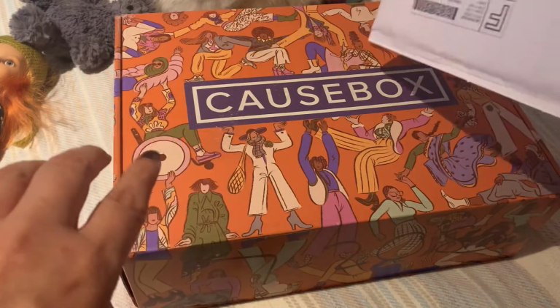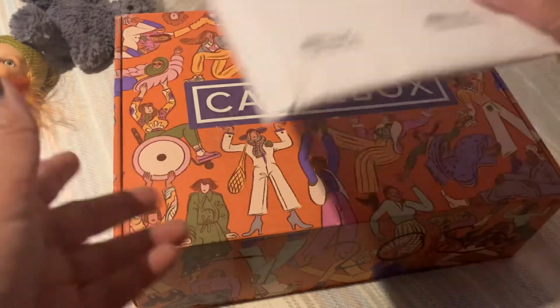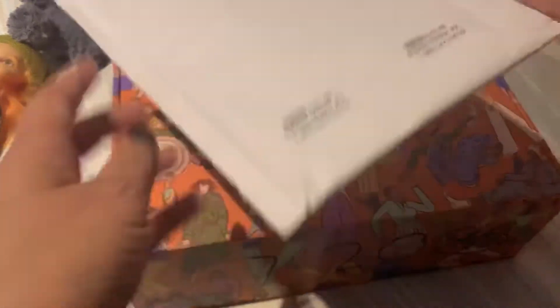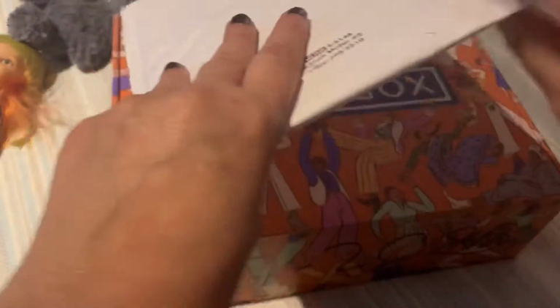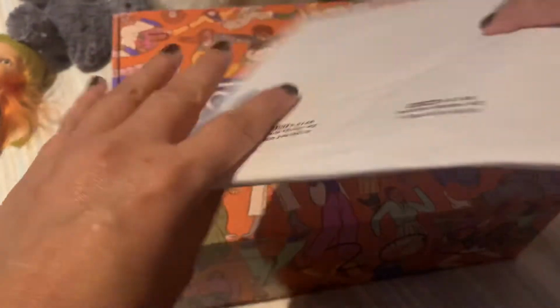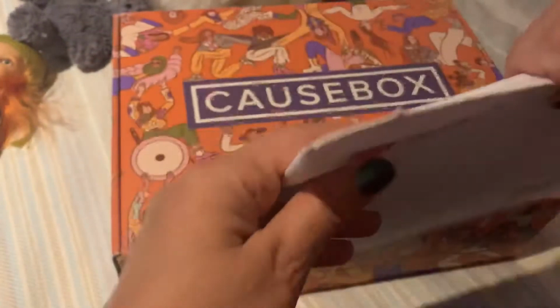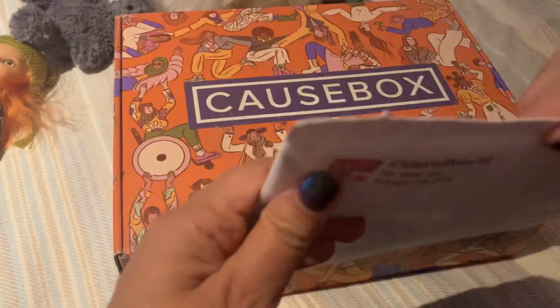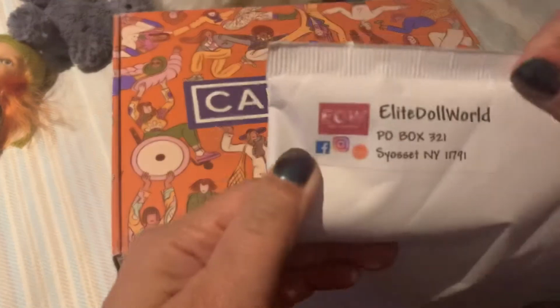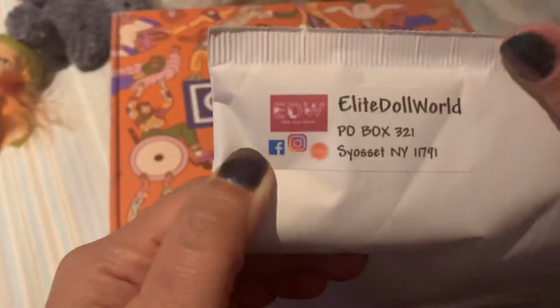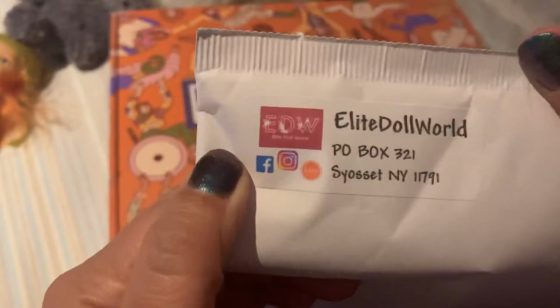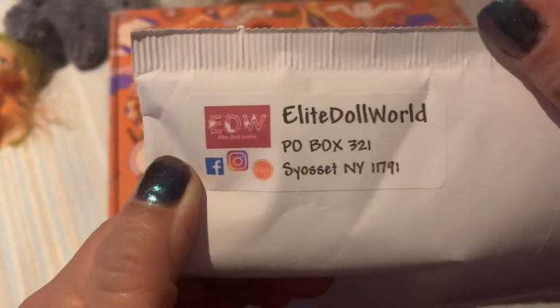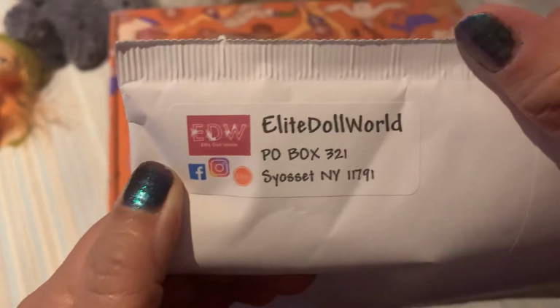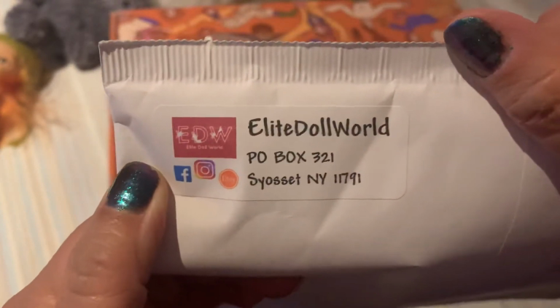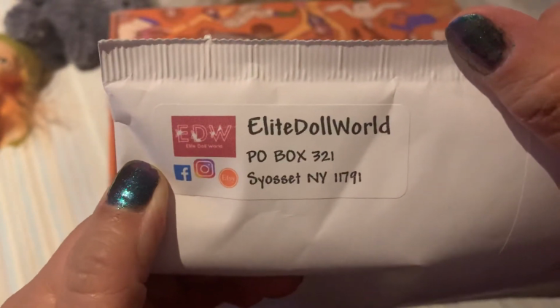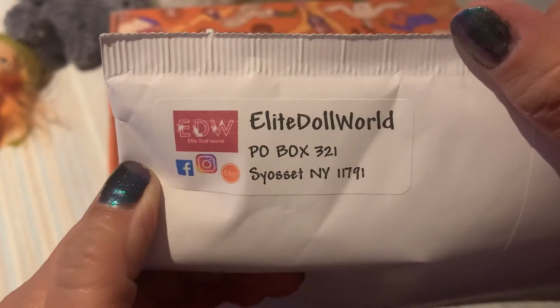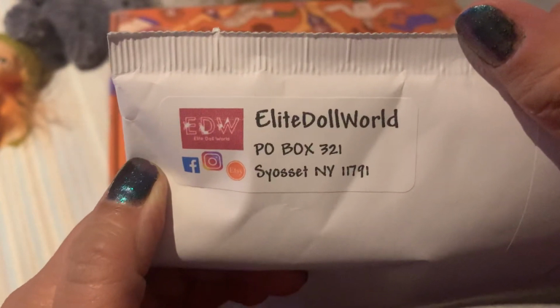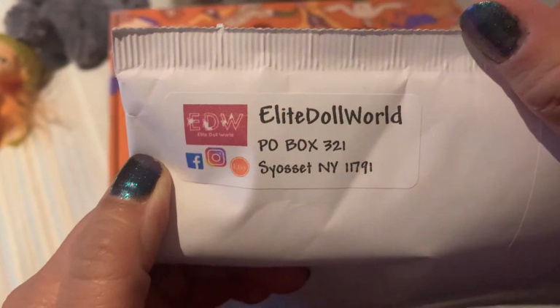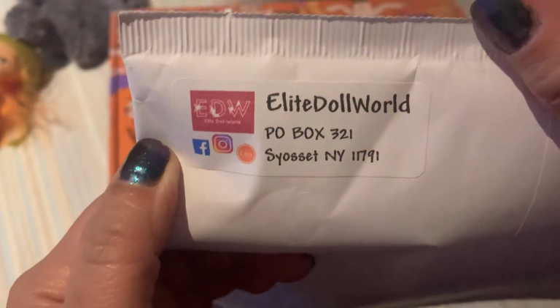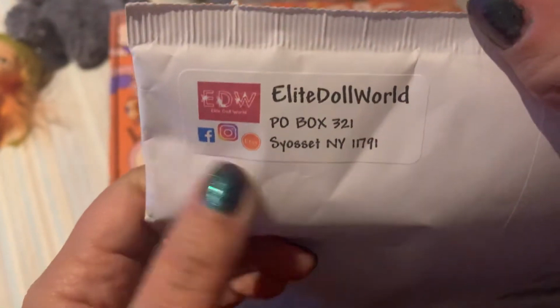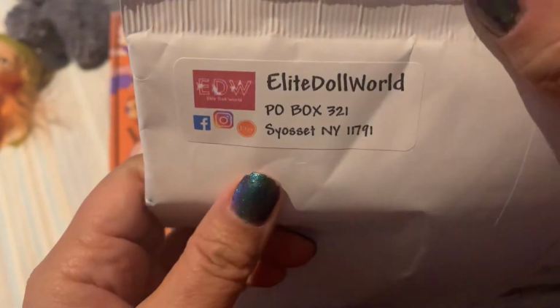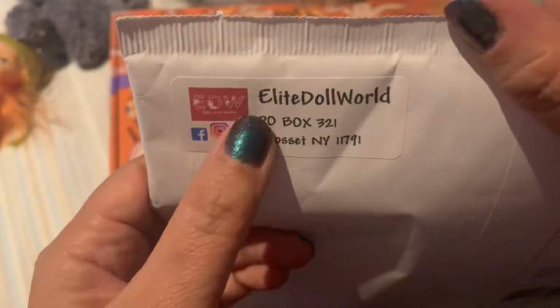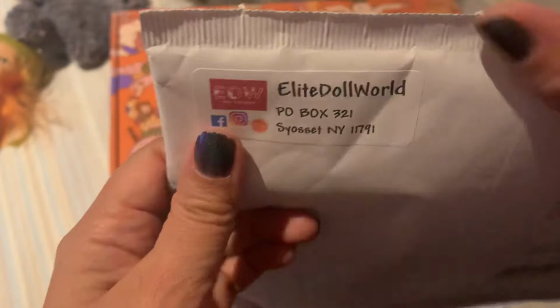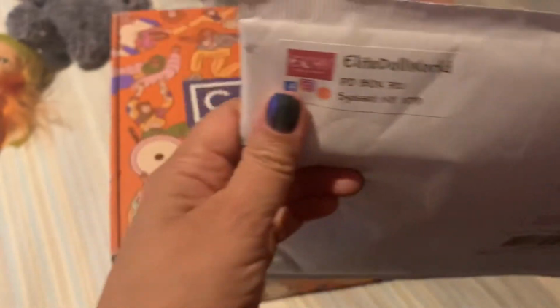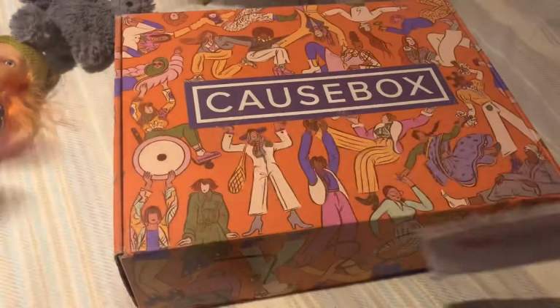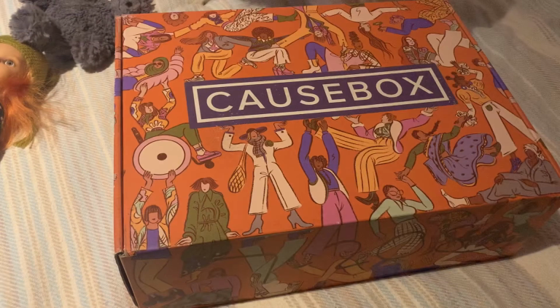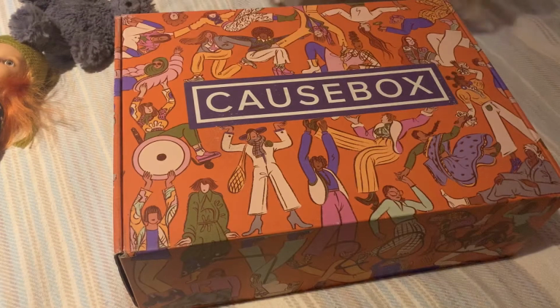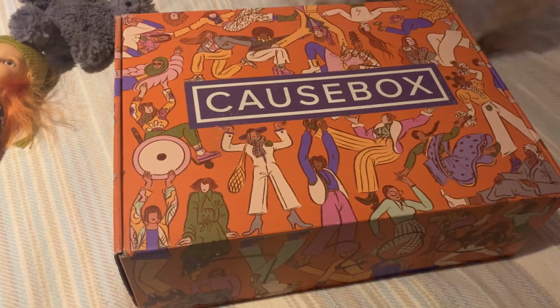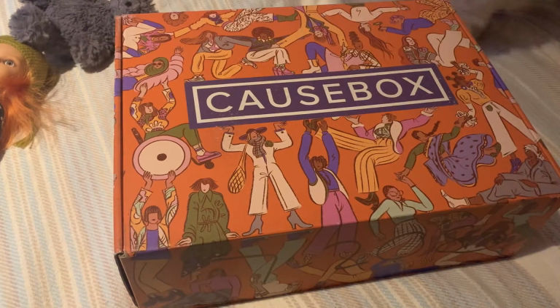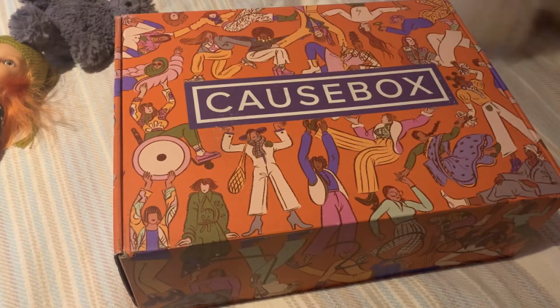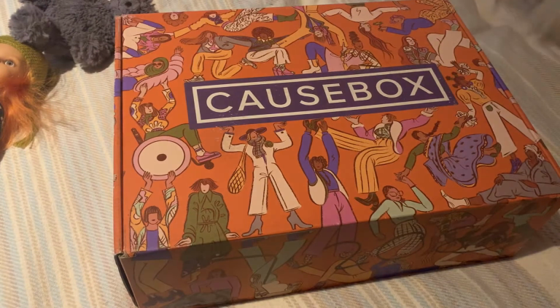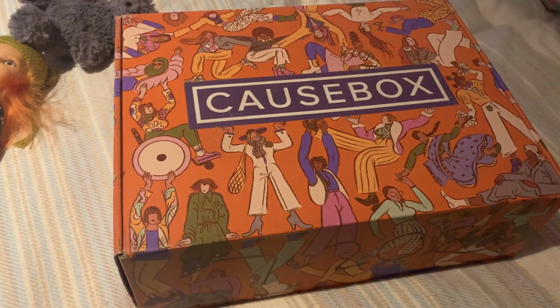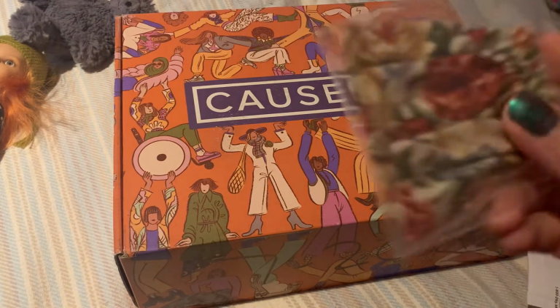But first I want to open this other package. It's from Elite Doll World because I ordered some shoes for Blythe. So let's check it out.